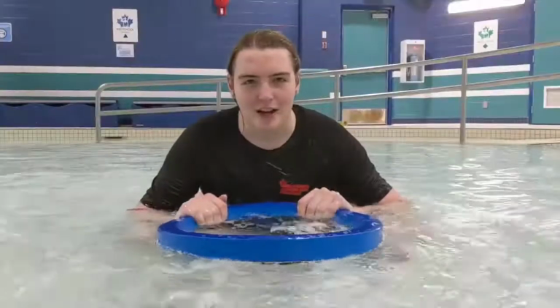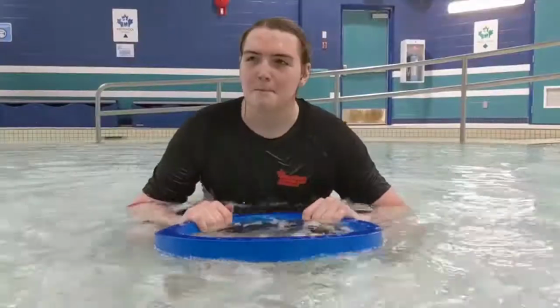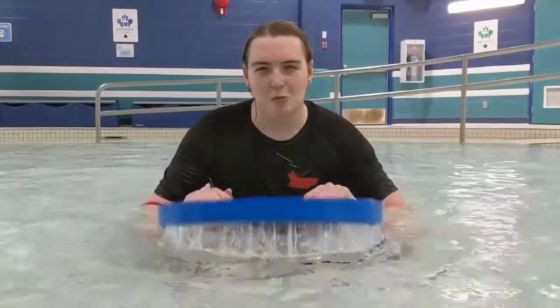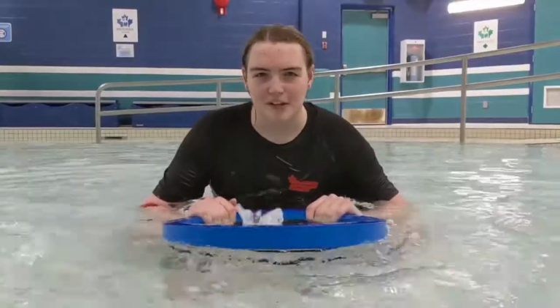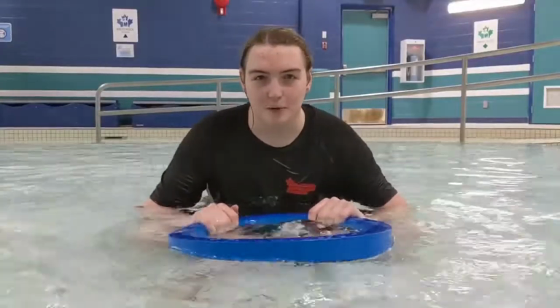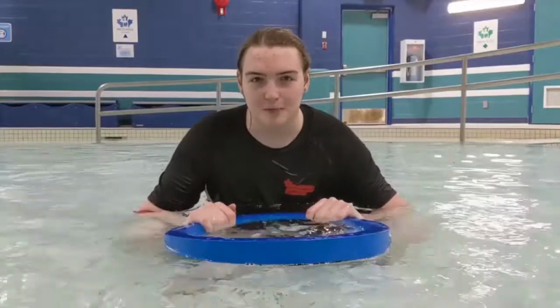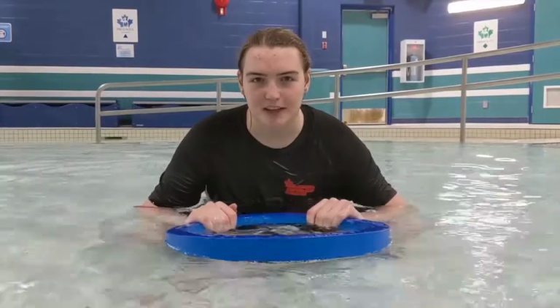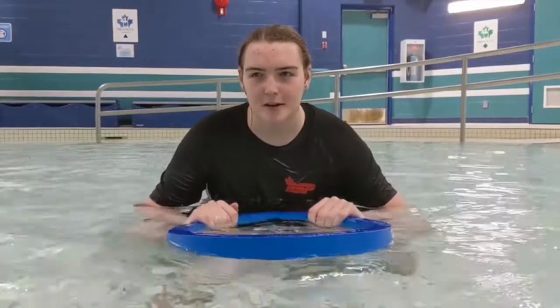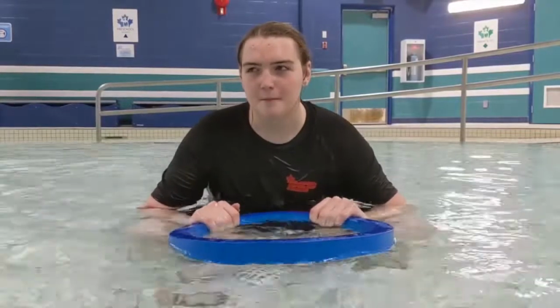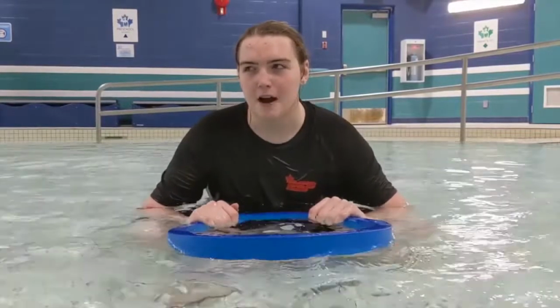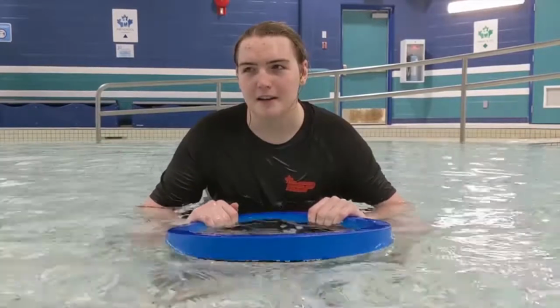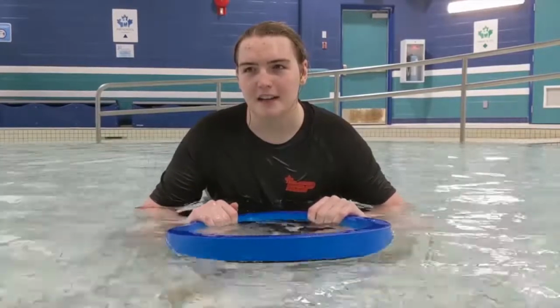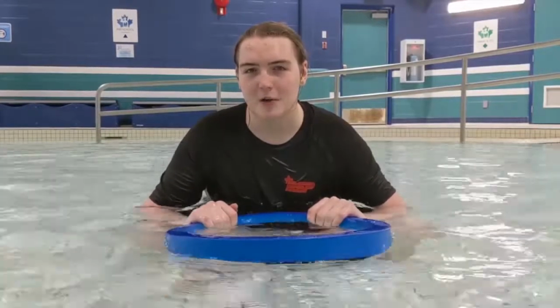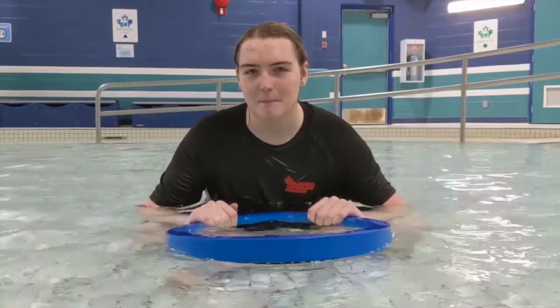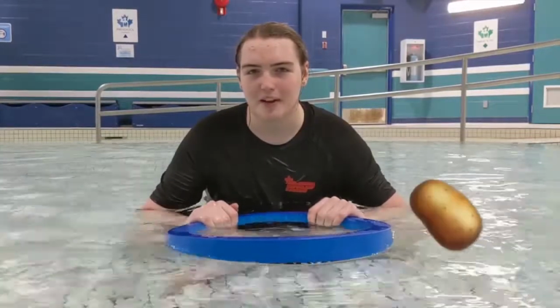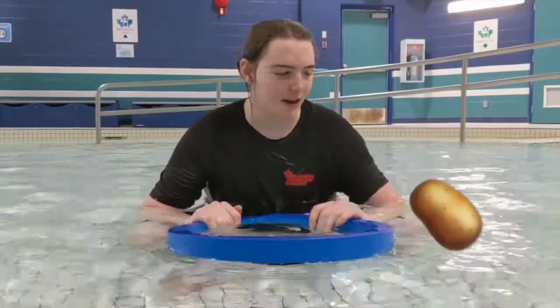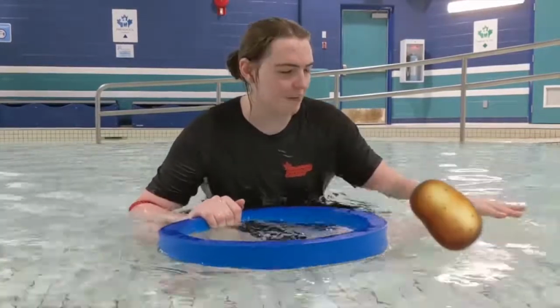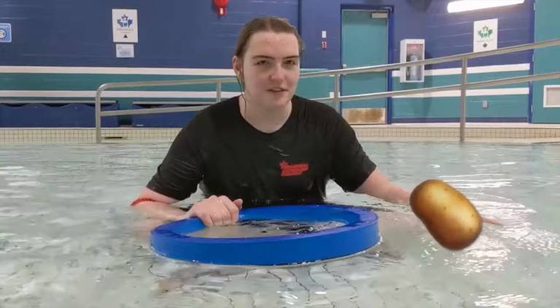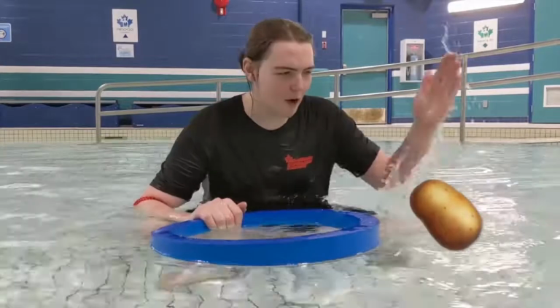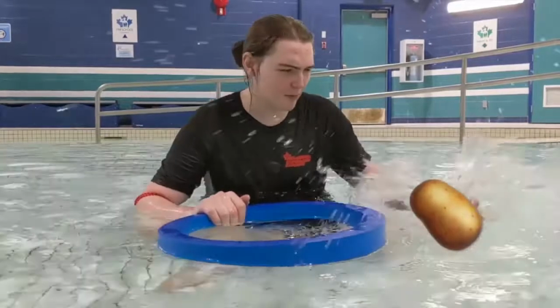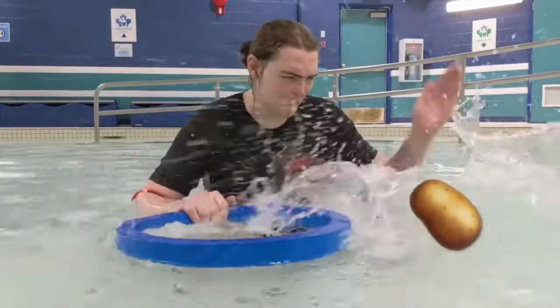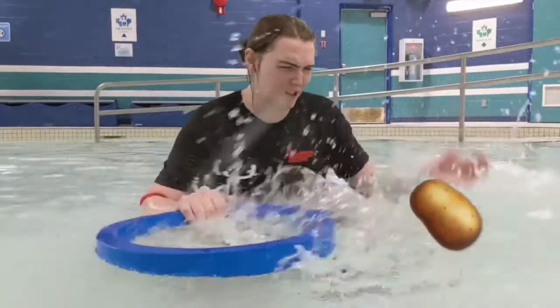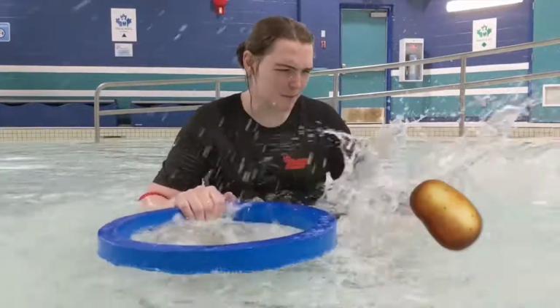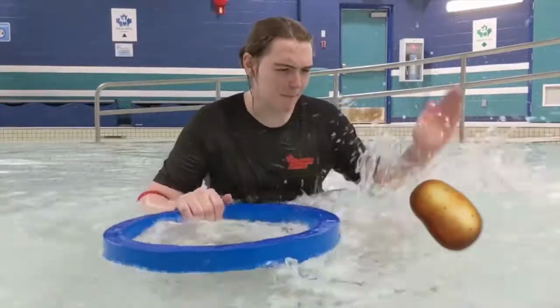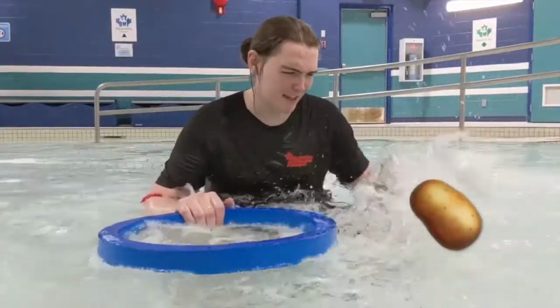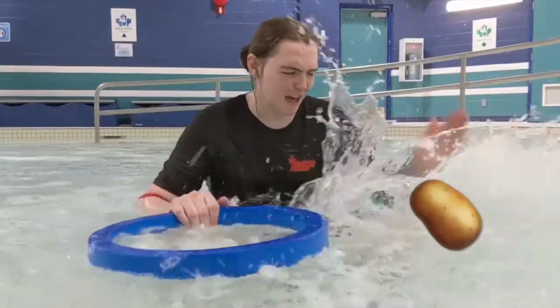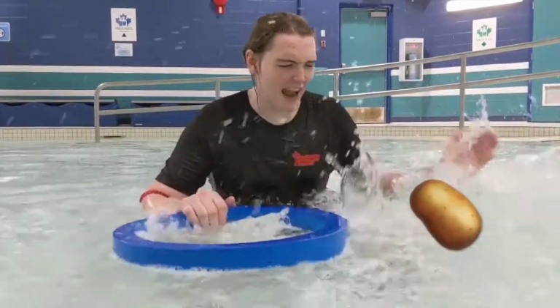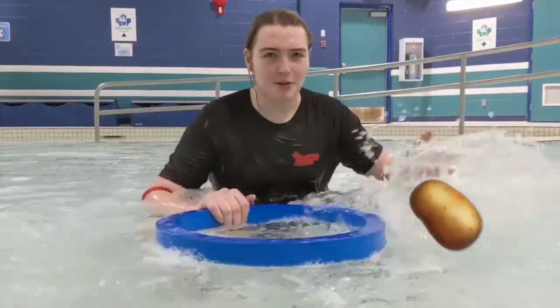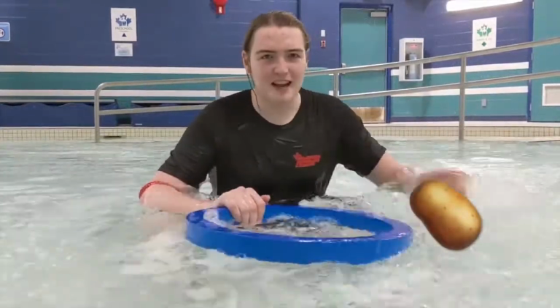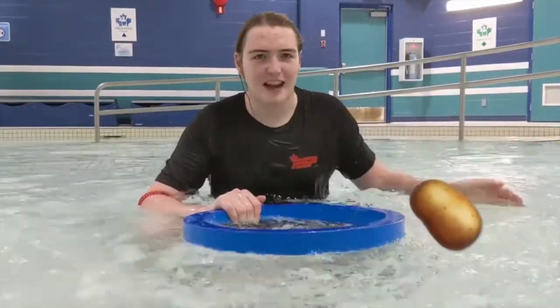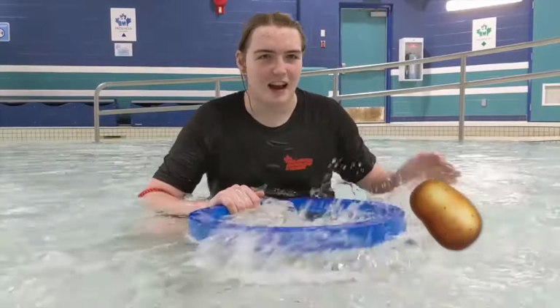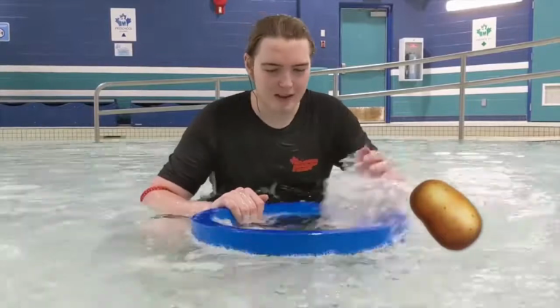Okay, what else are we going to put in our soup, you guys? I'm feeling like I want some potatoes. All right, I'm going to get the potatoes and chop those up too — chop, chop, chop! And I'm going to put those in. Put them in.